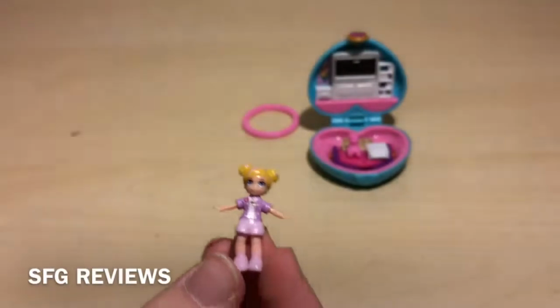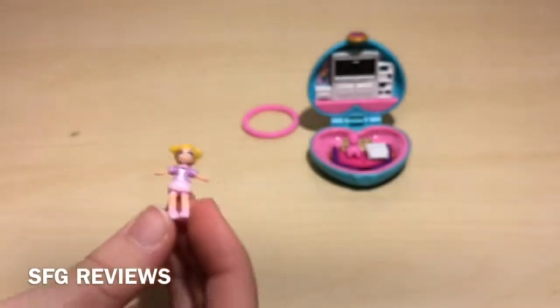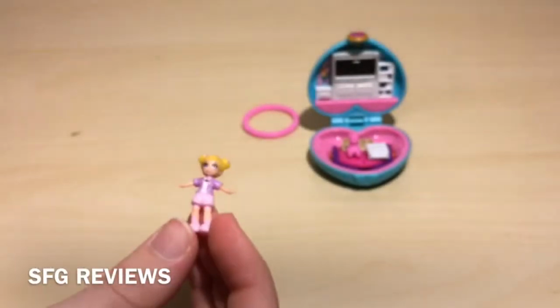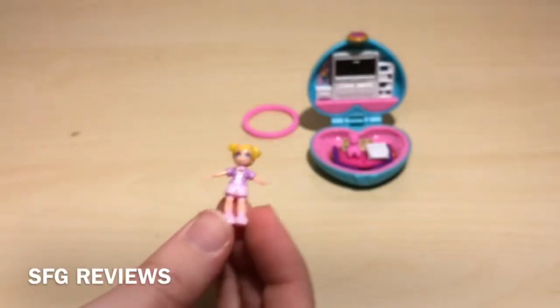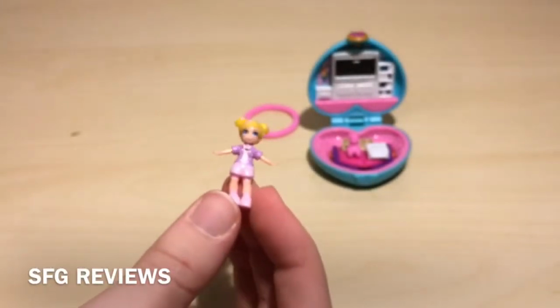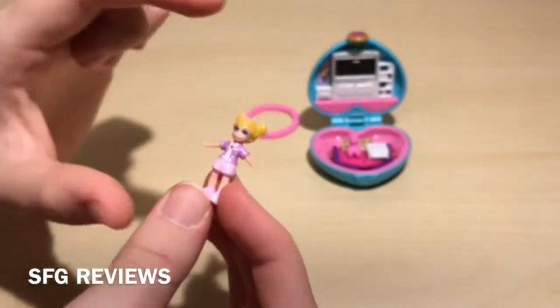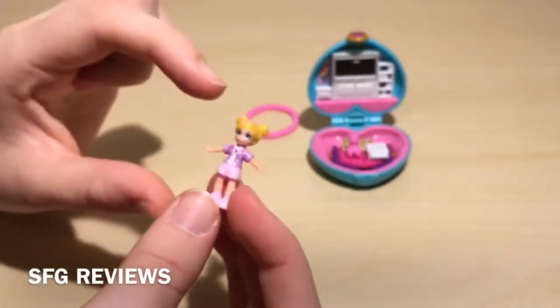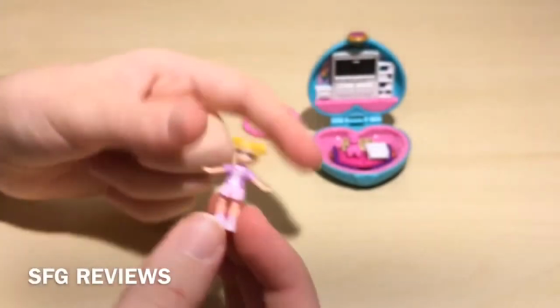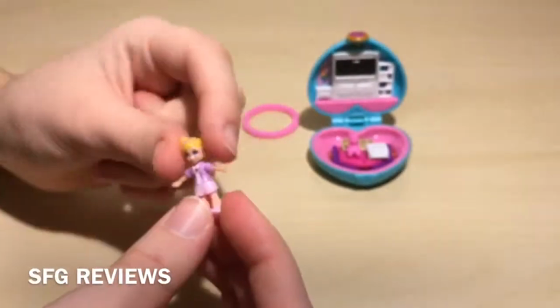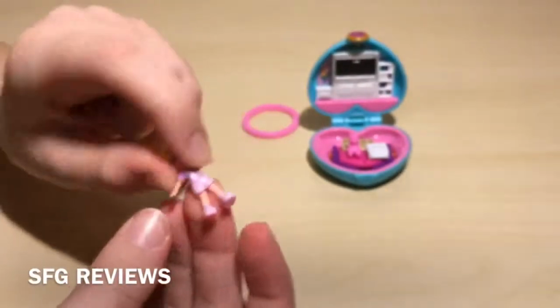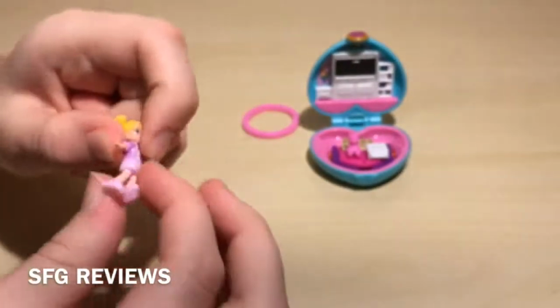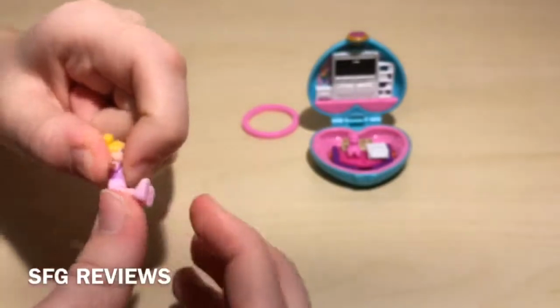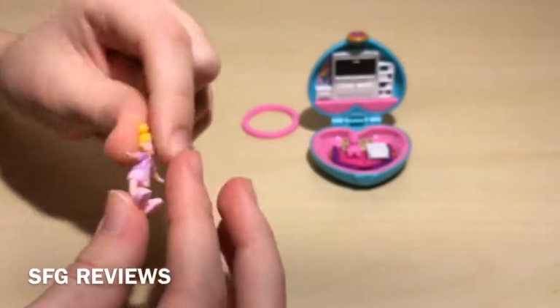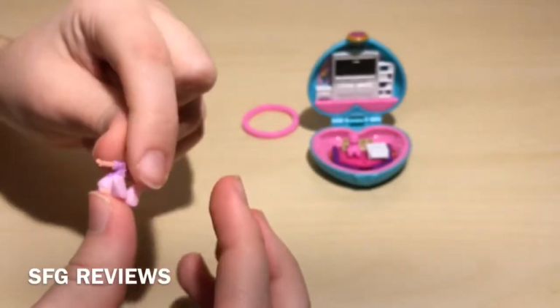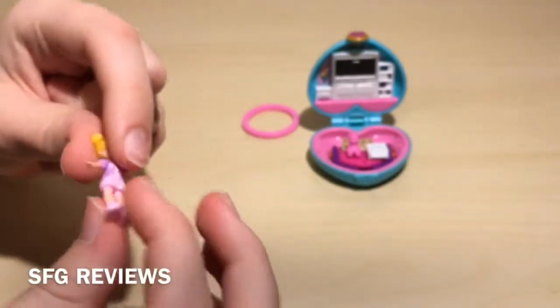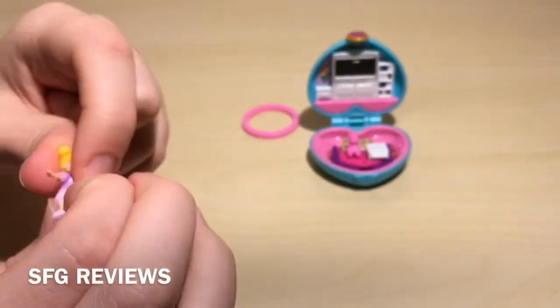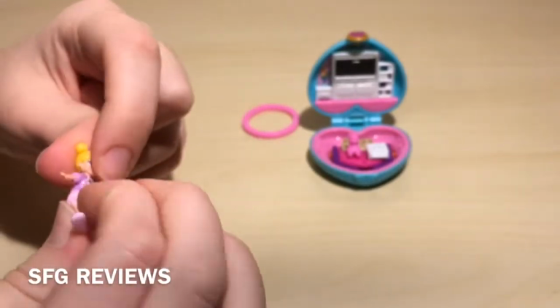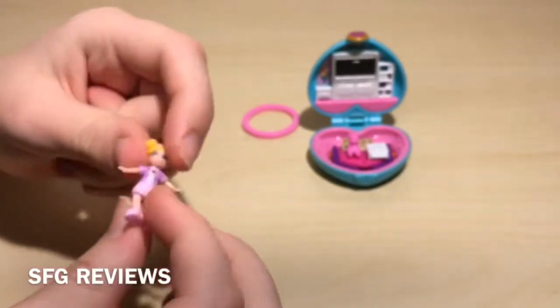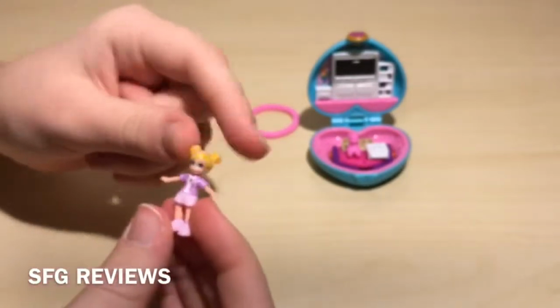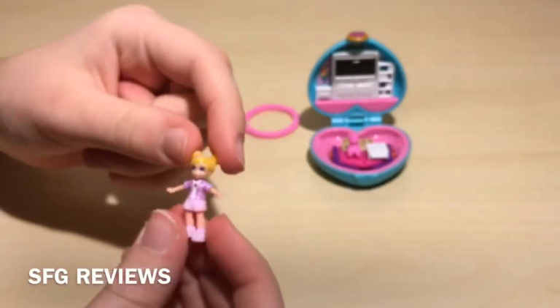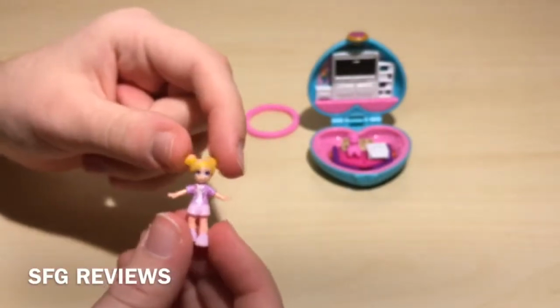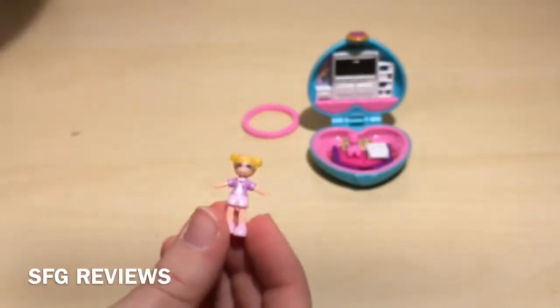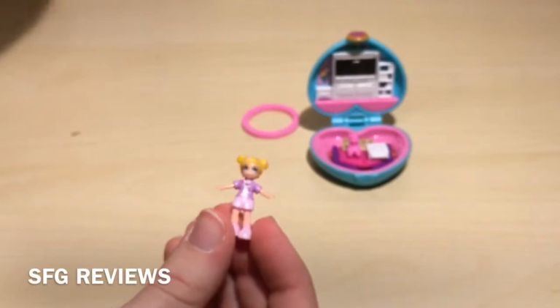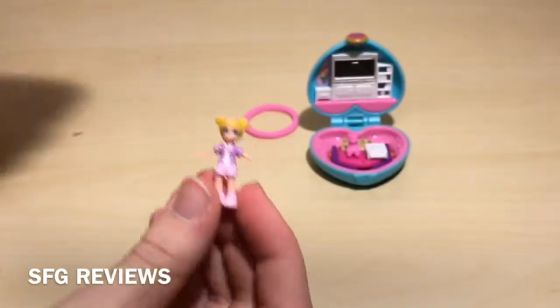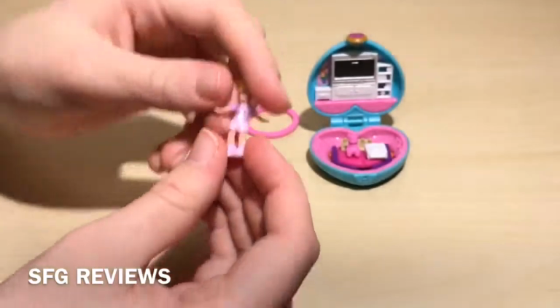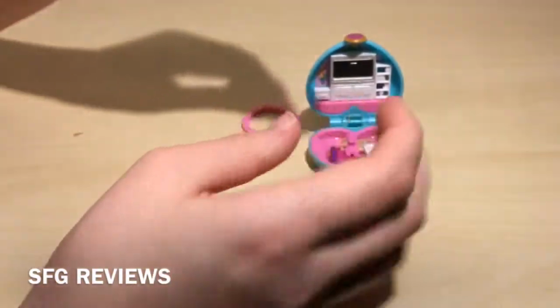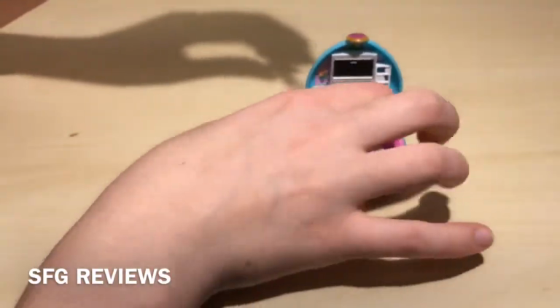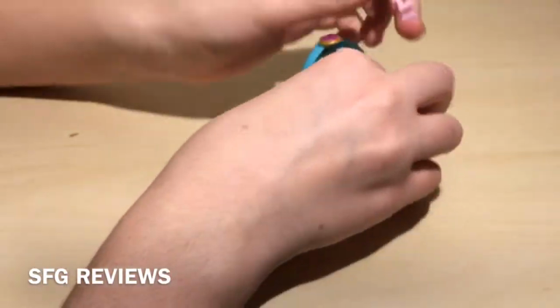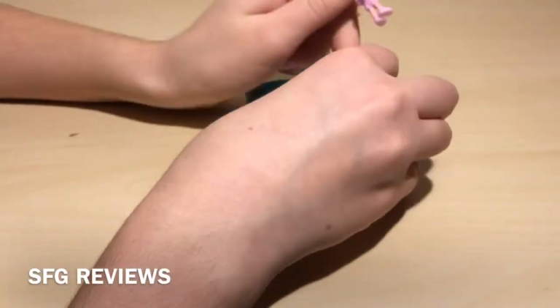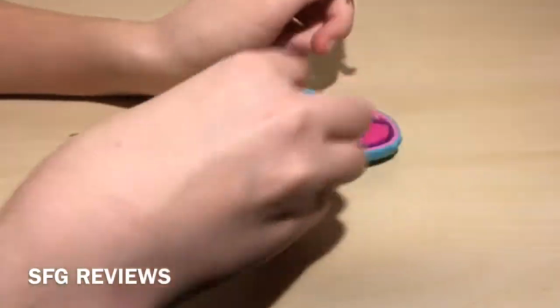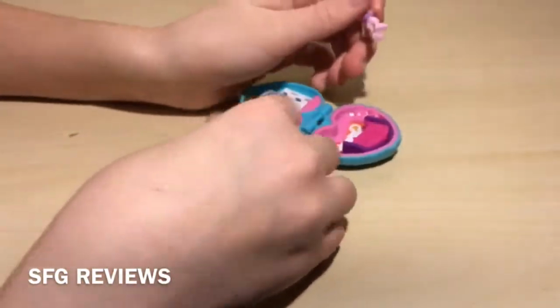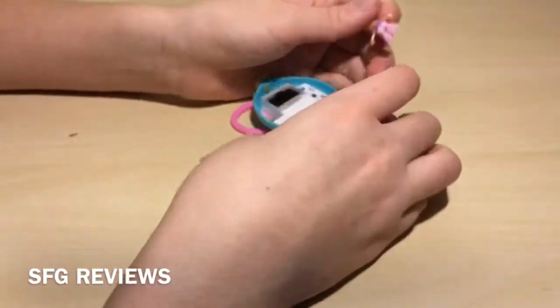With the old vintage Polly Pocket mini compacts, they could actually sit — they had a little joint at their hips, sort of speaking. So that's one thing to take into consideration. Now let's try the whole Polly-stick surface.